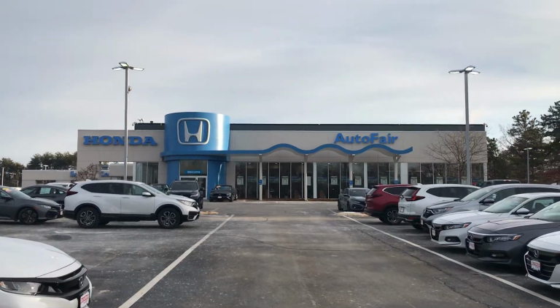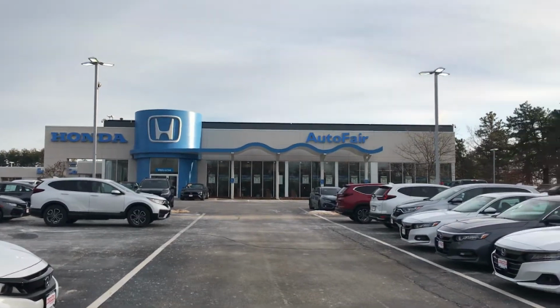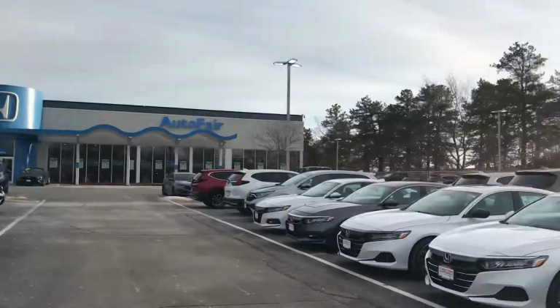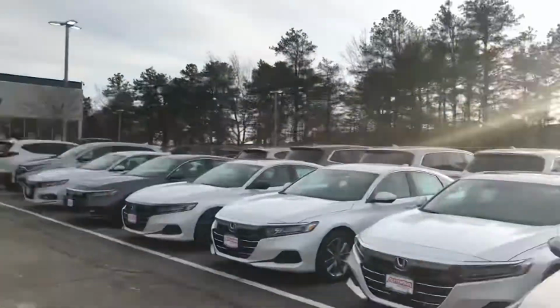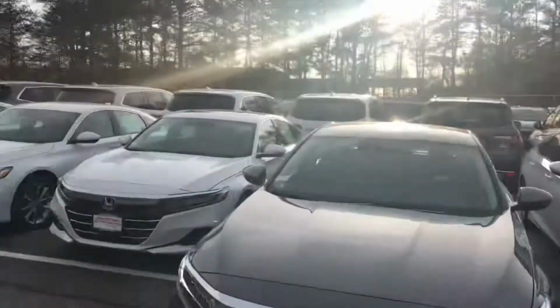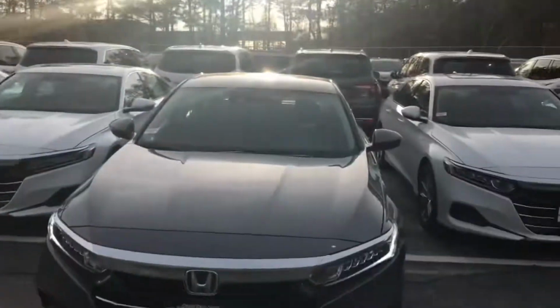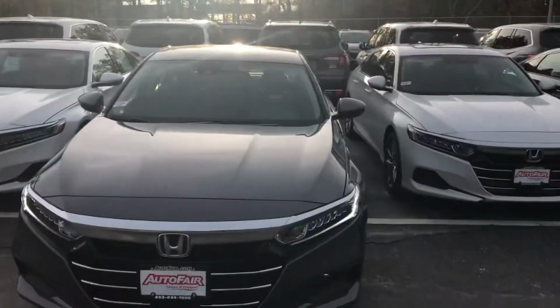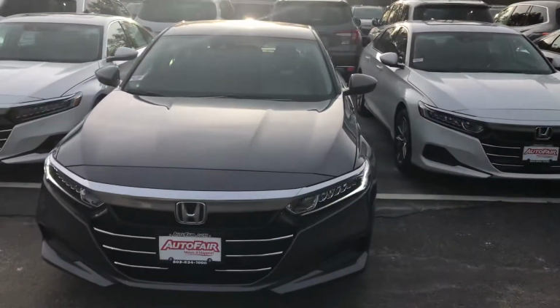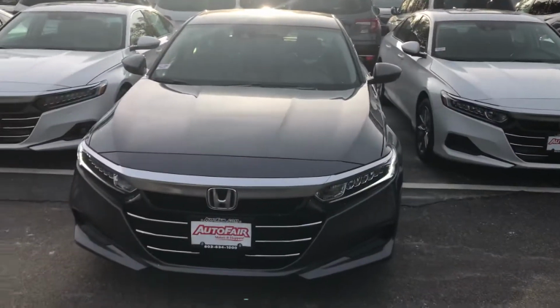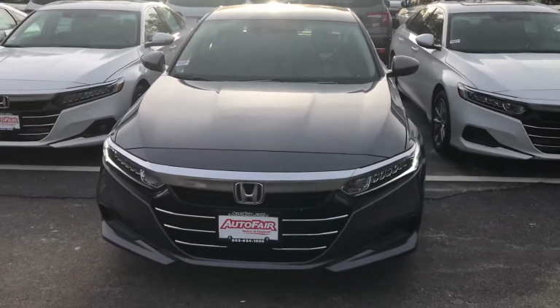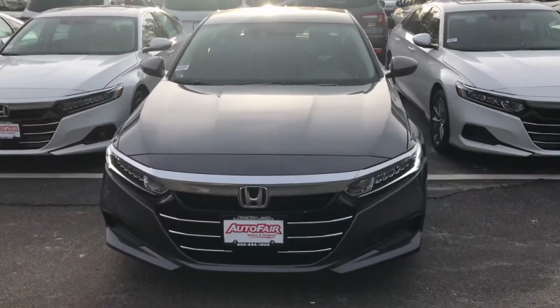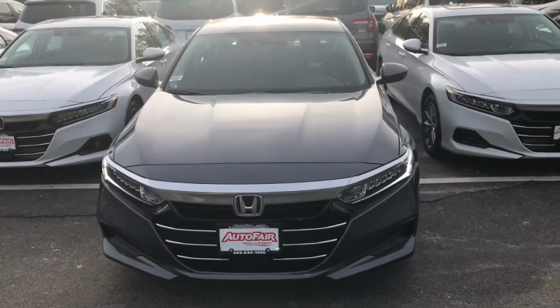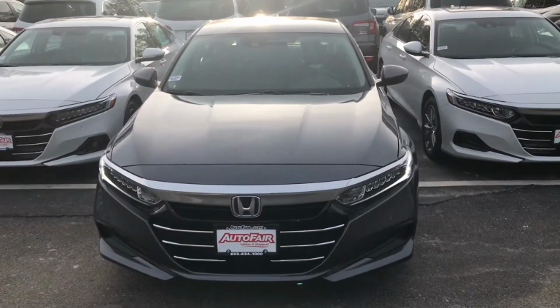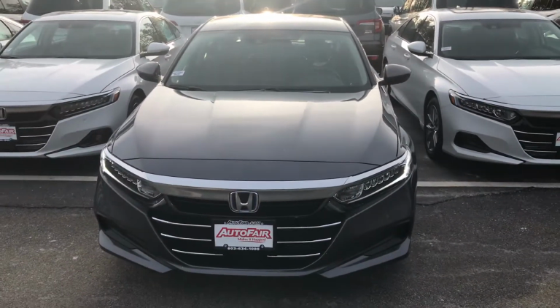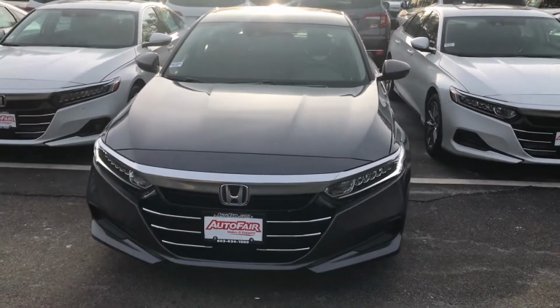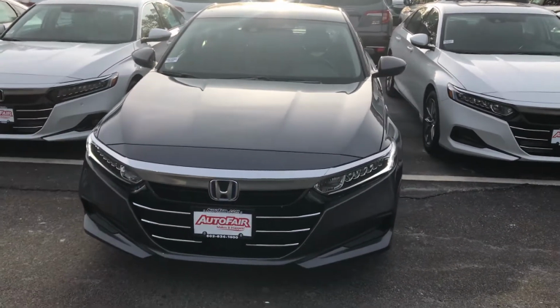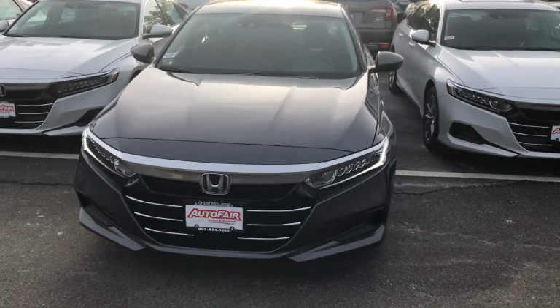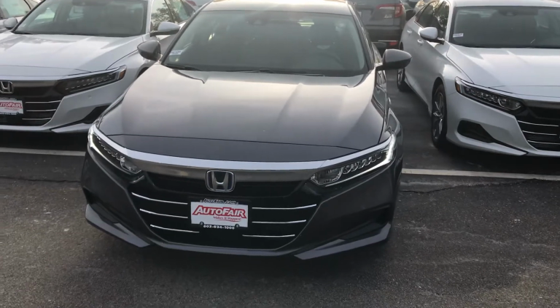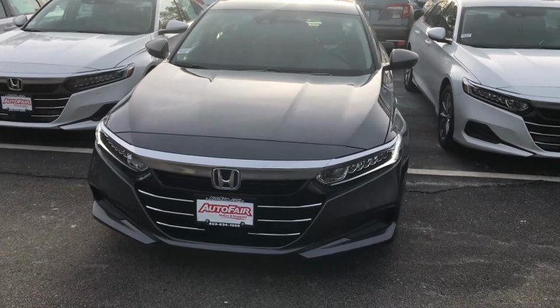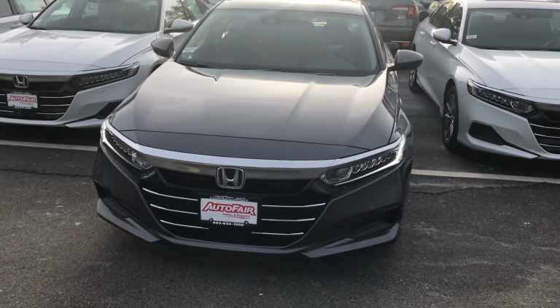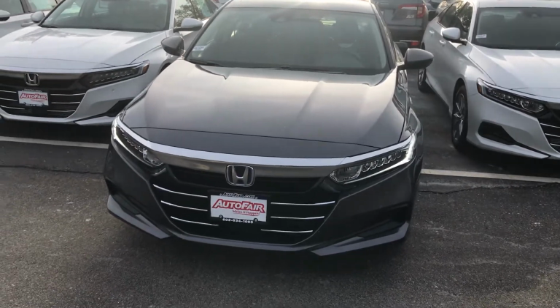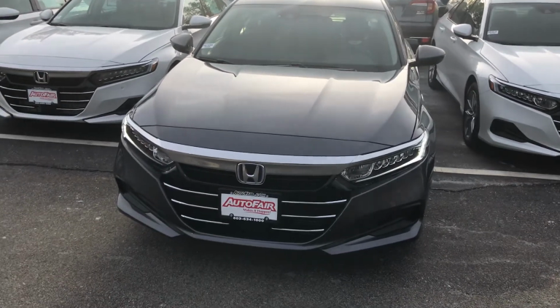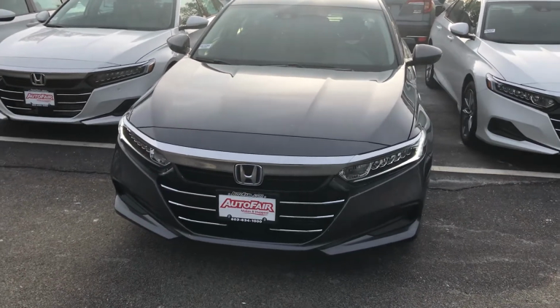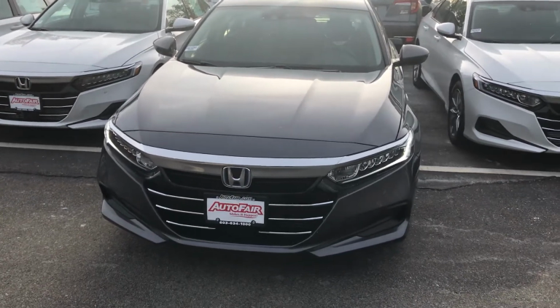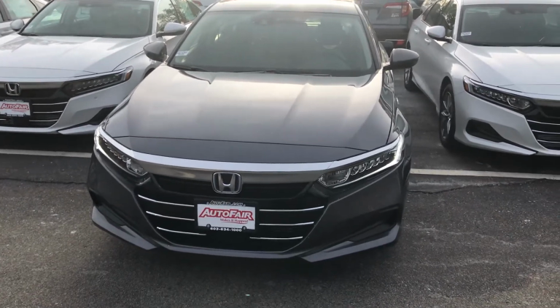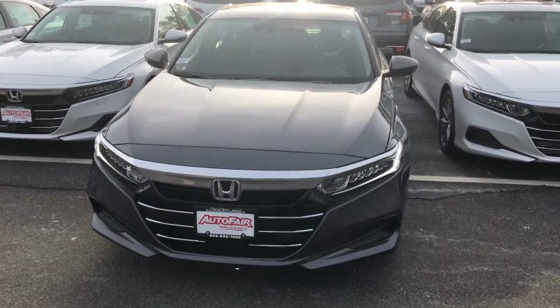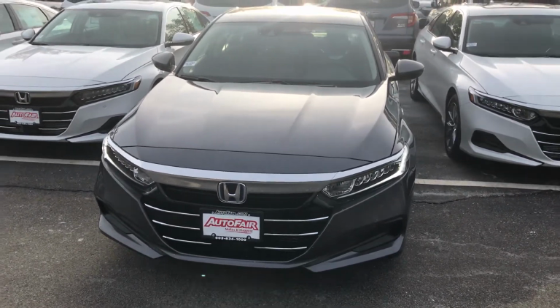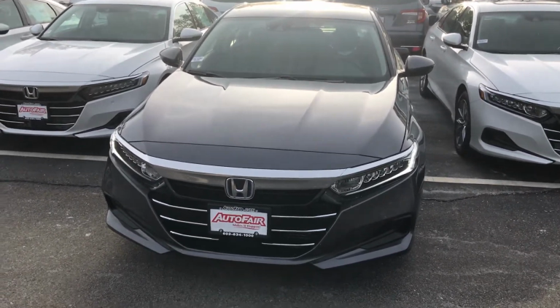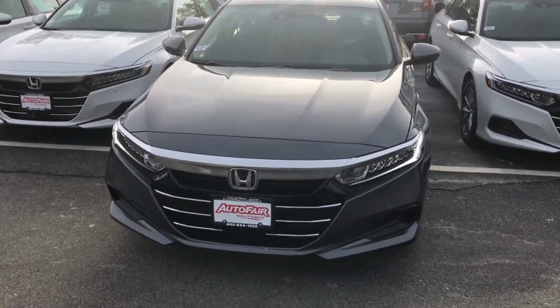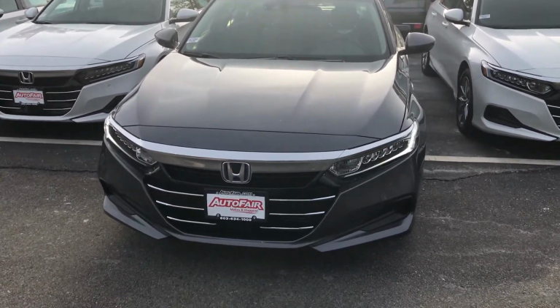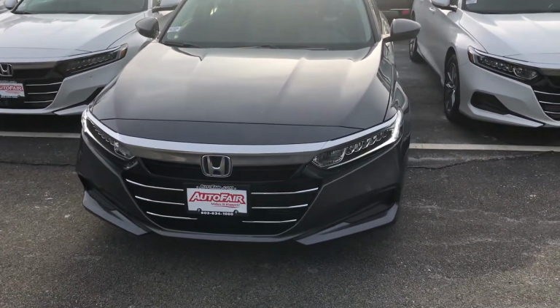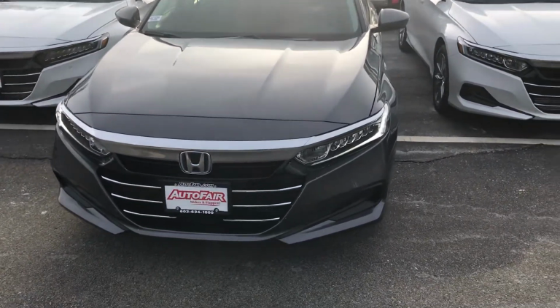Hey Allison, this is Jojo over at AutoFair Honda. I just want to give you a quick look at this 2021 Accord Hybrid that you're interested in — kind of go through some of the features and show you around the vehicle a little bit.